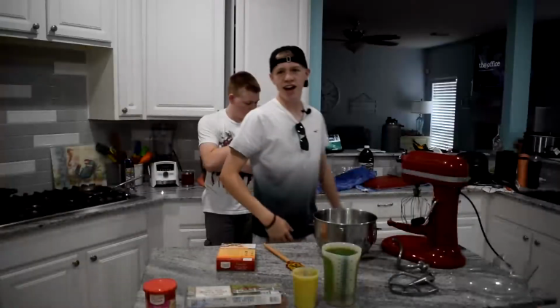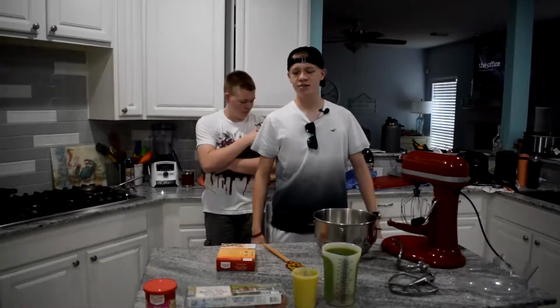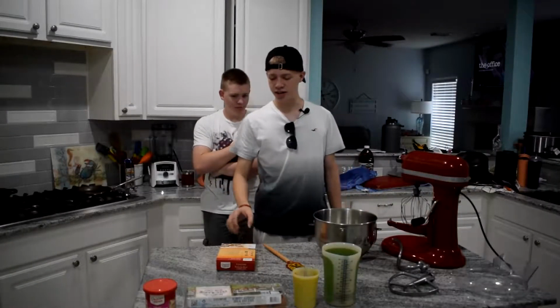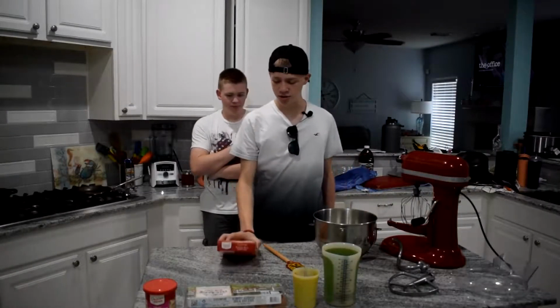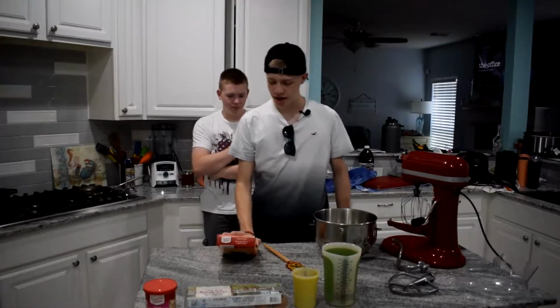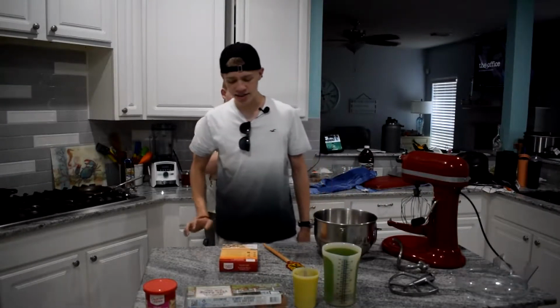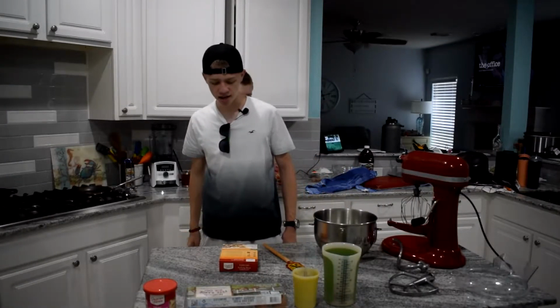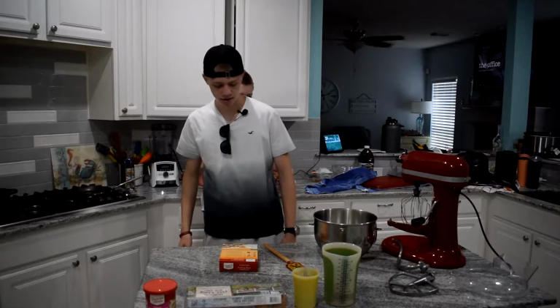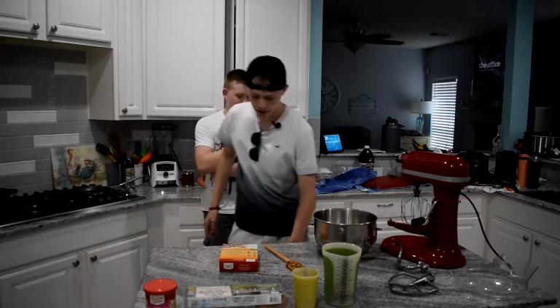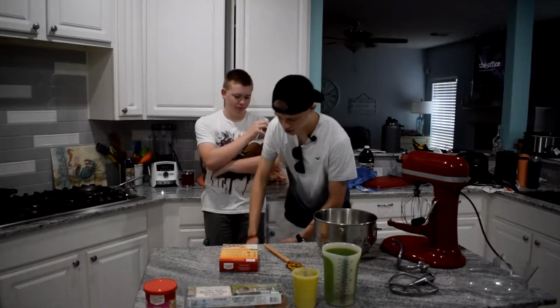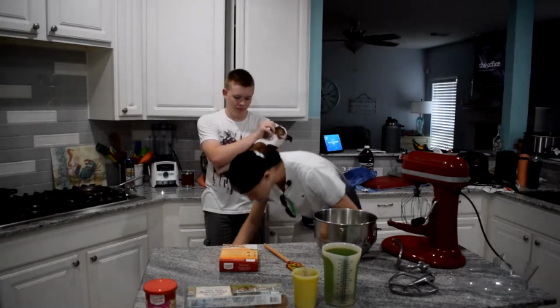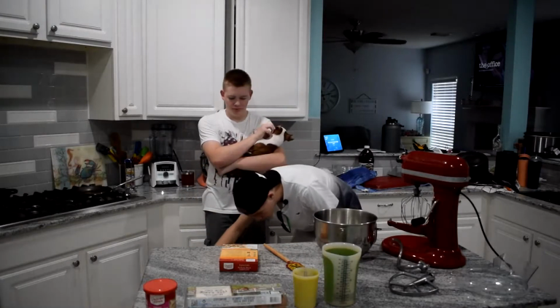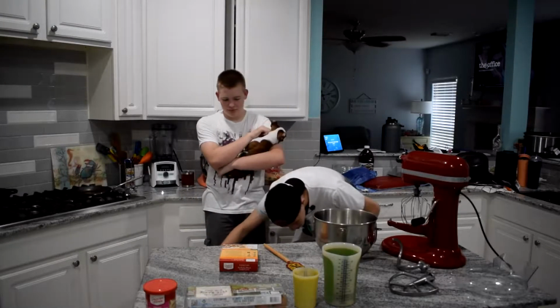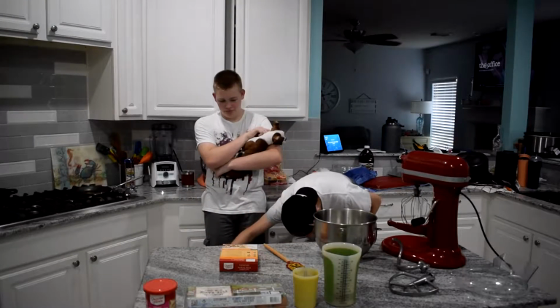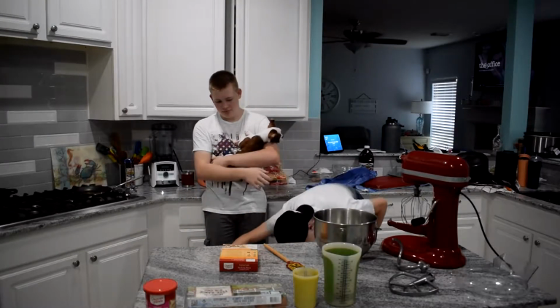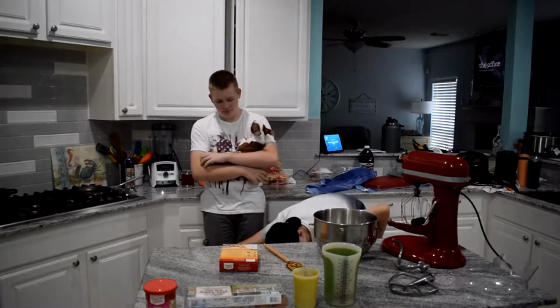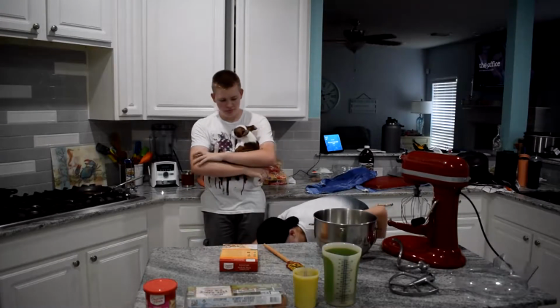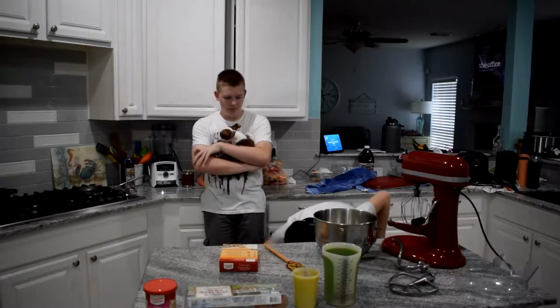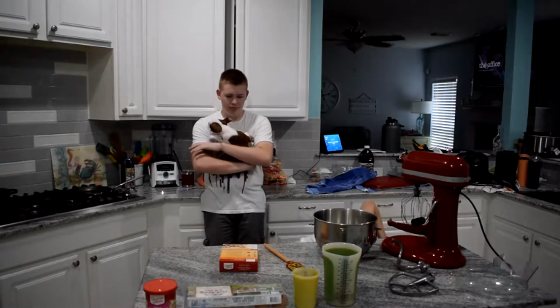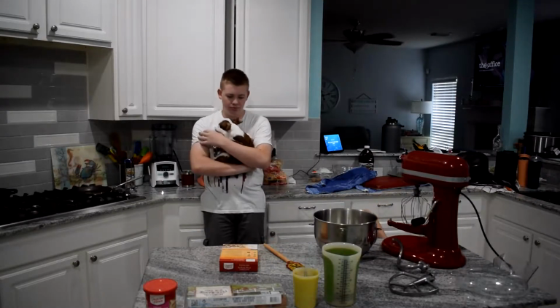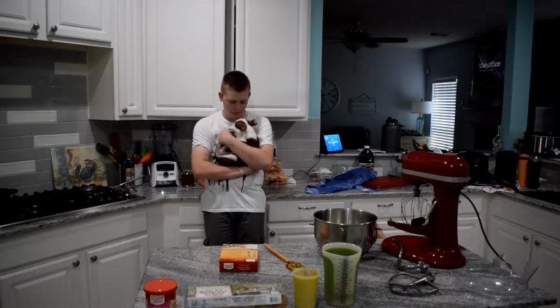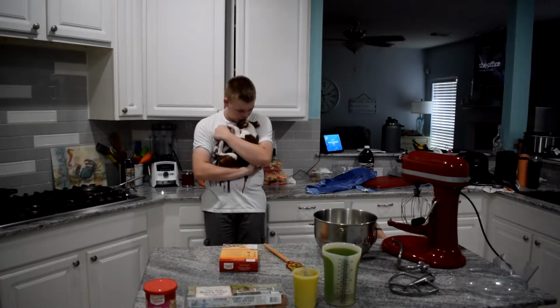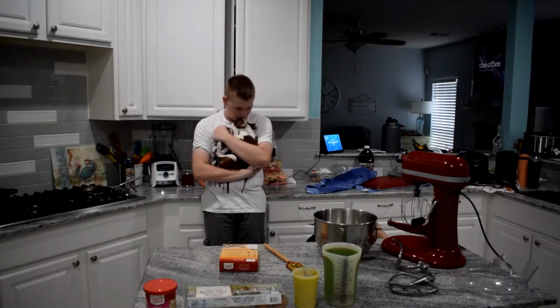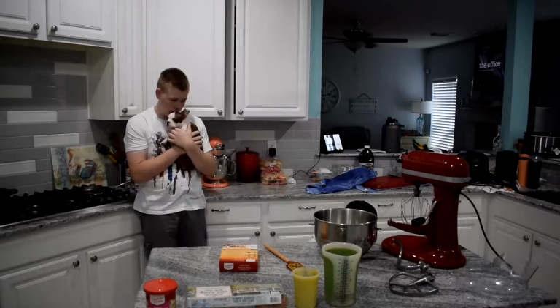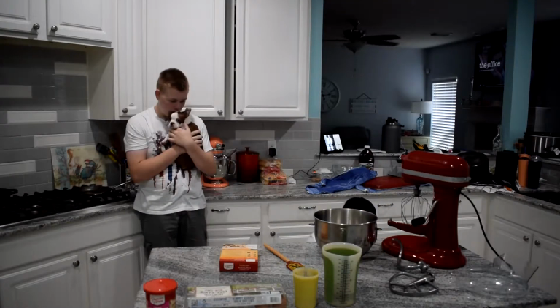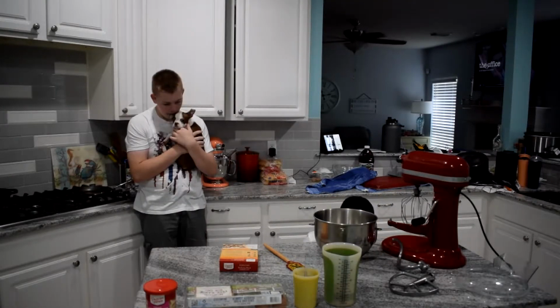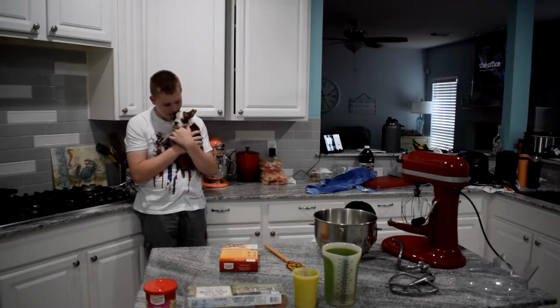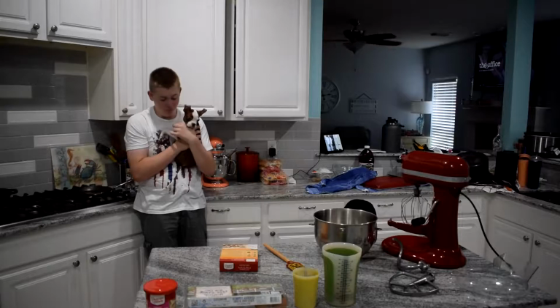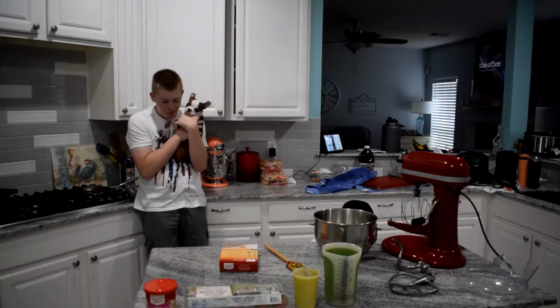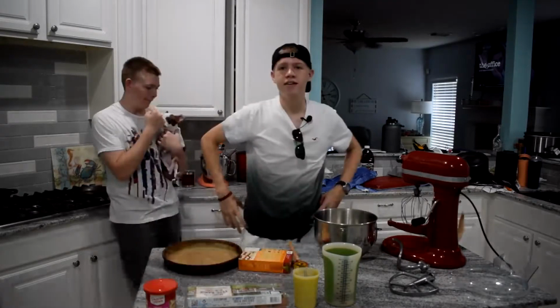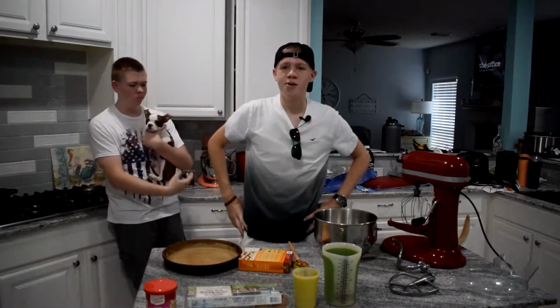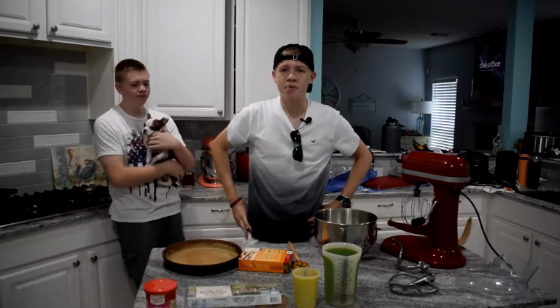Next, what we've got to do is get a pan — a circular pan. So if I can possibly find one, I'll go ahead and grab it. We got the pan.